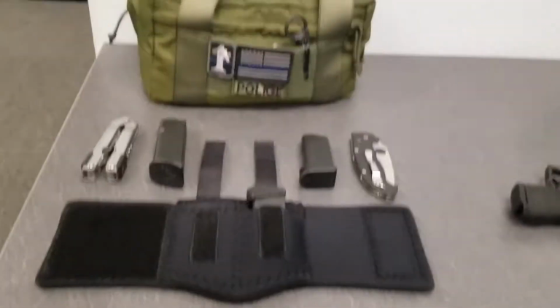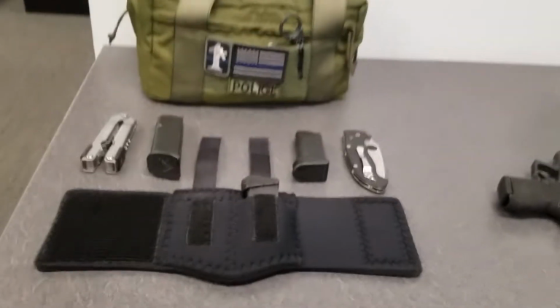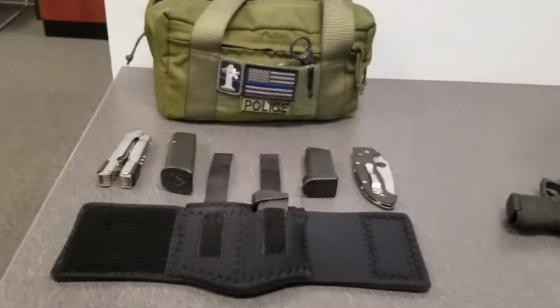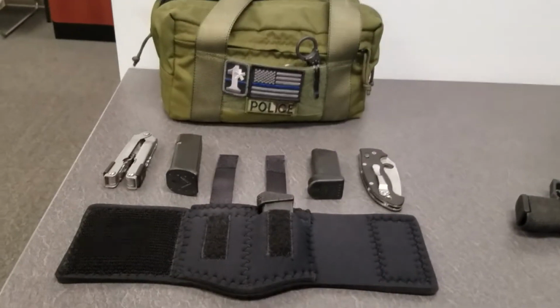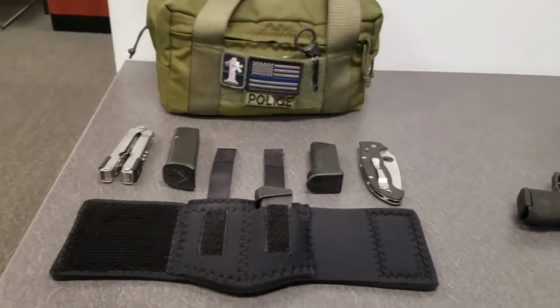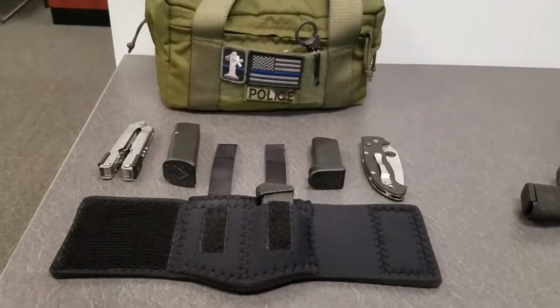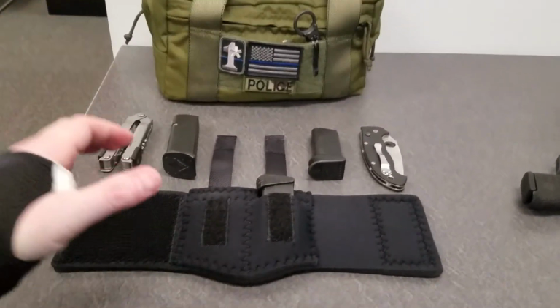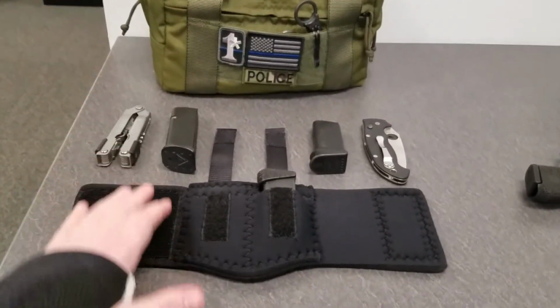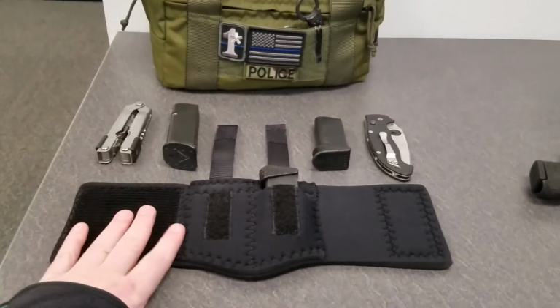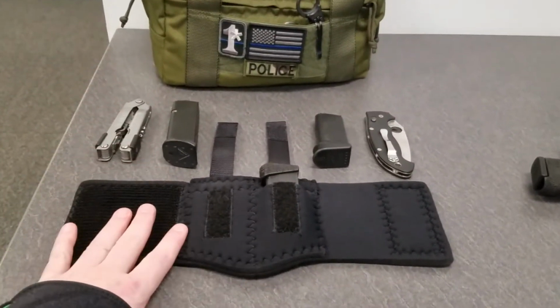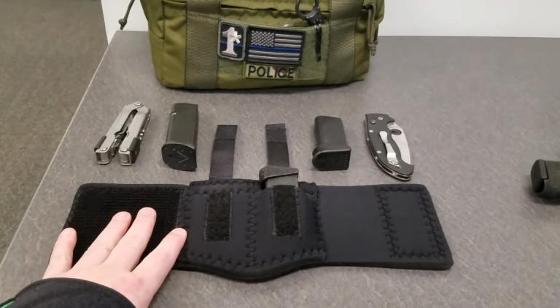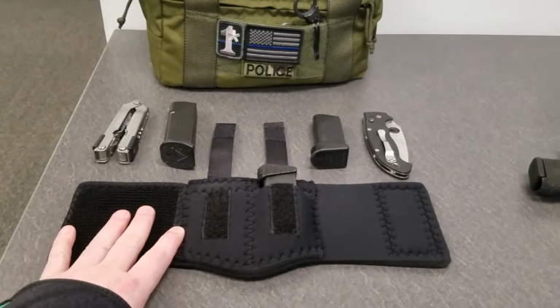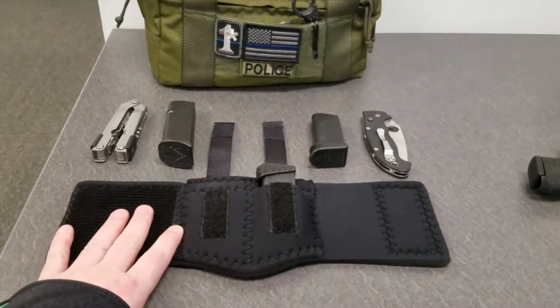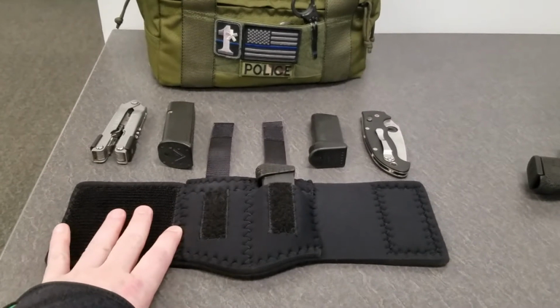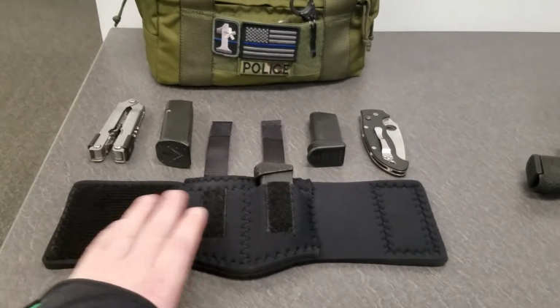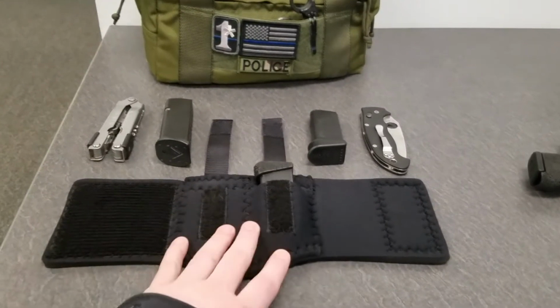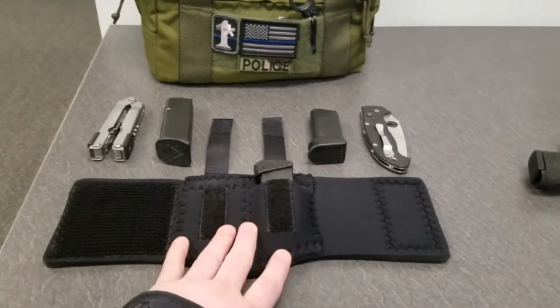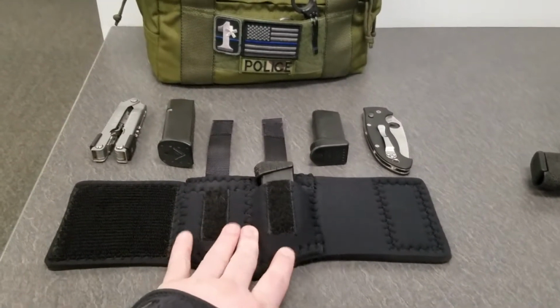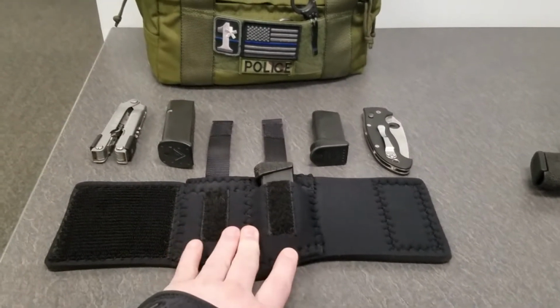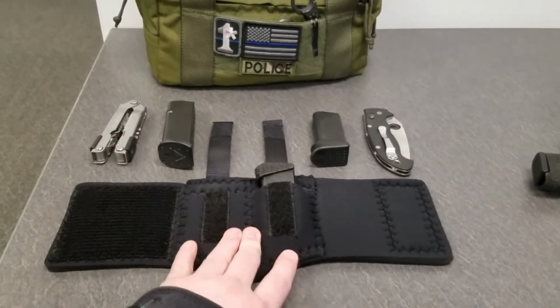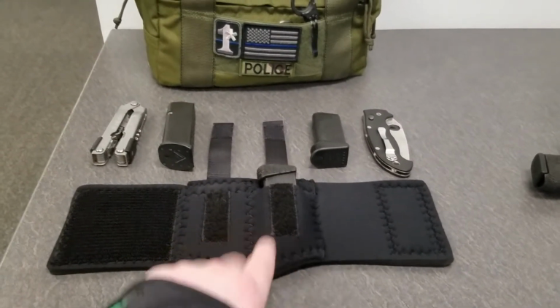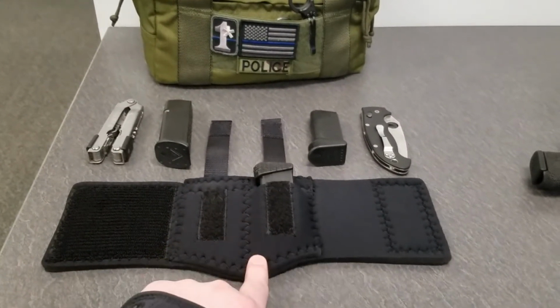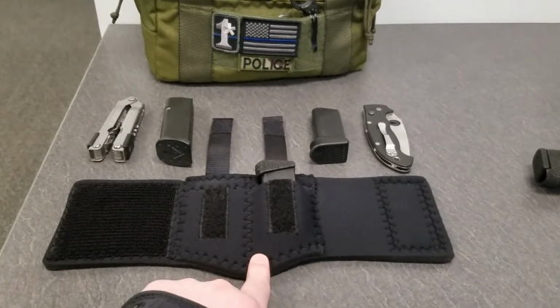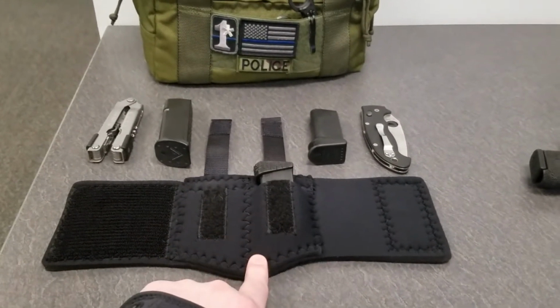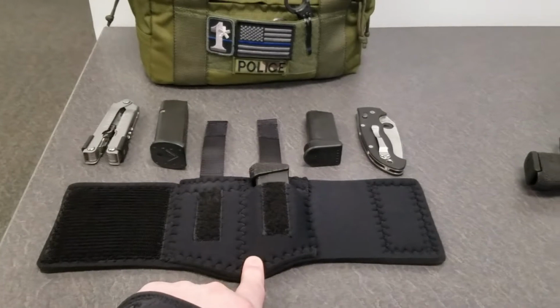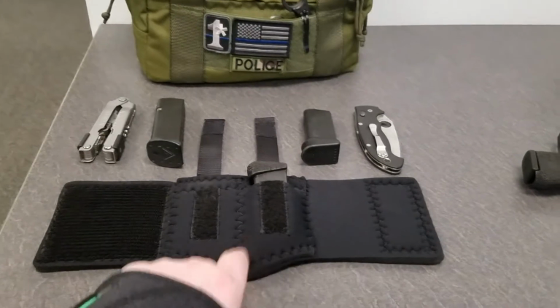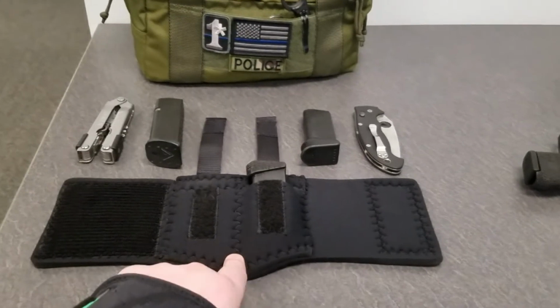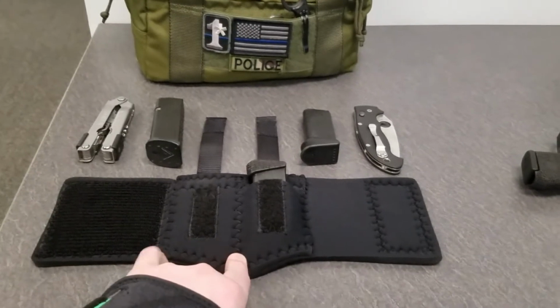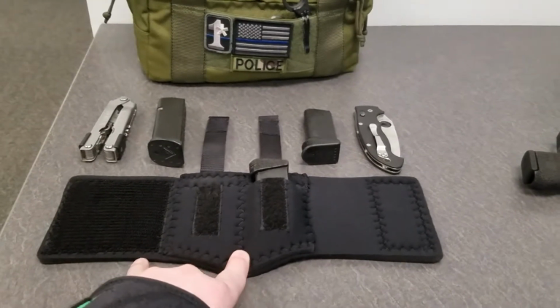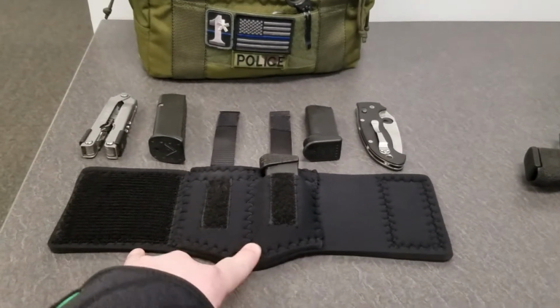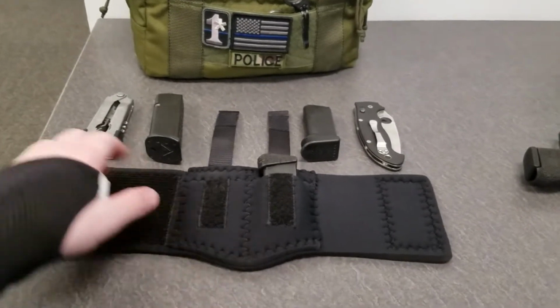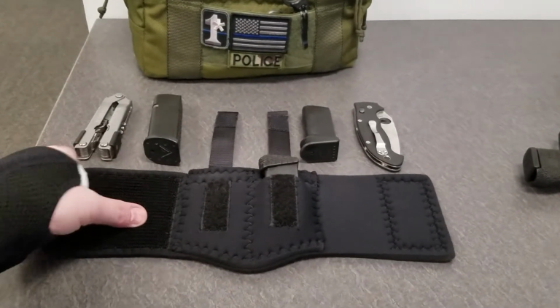Hey everybody, Big Blue here, coming at you with another review. Today it's the DeSantis Neoprene double magazine ankle carrier.